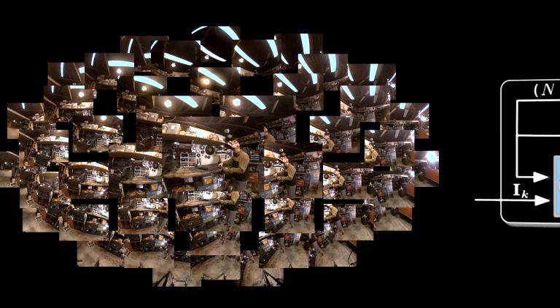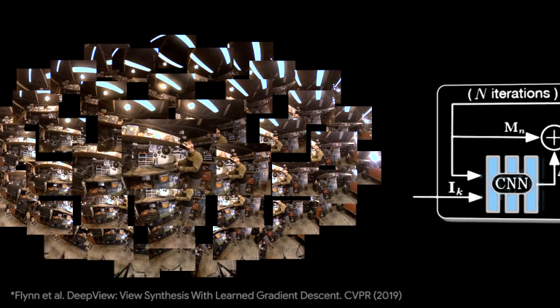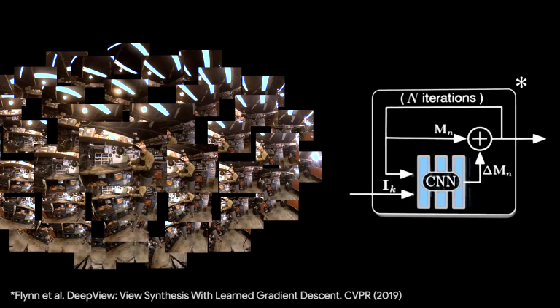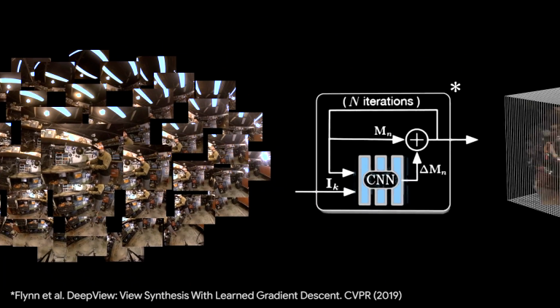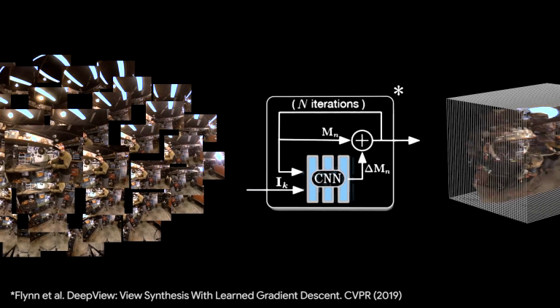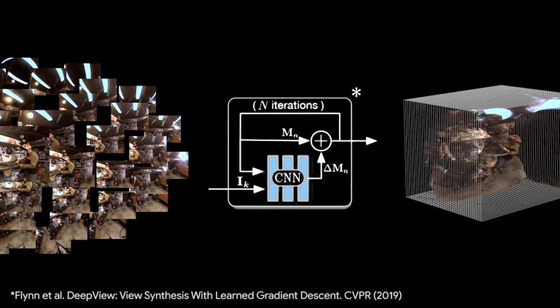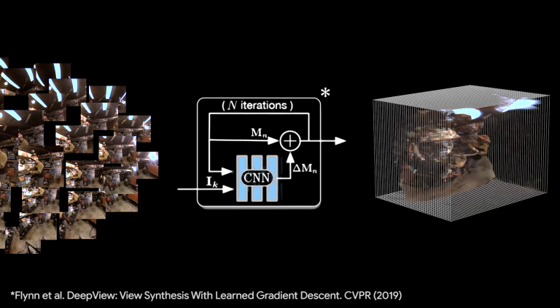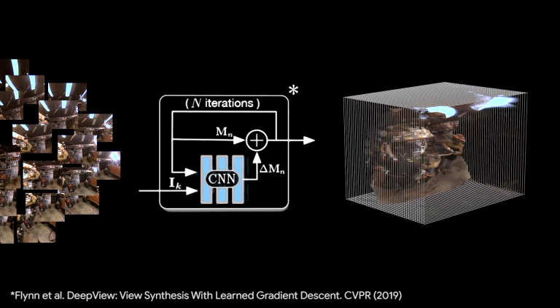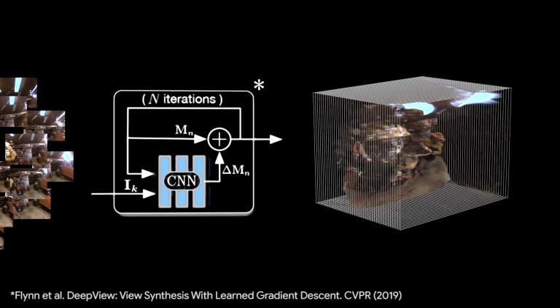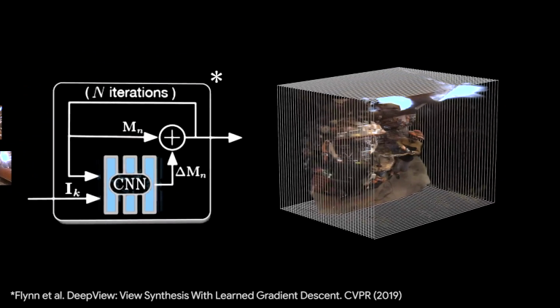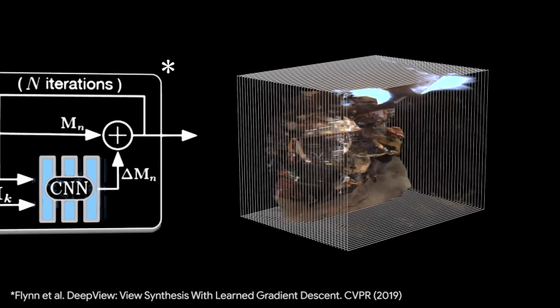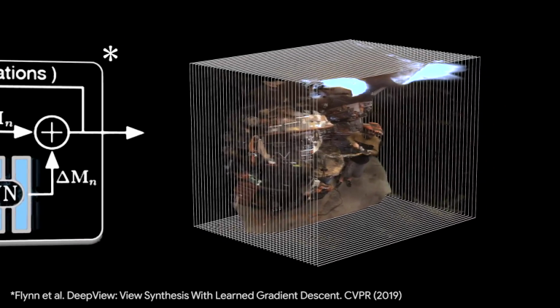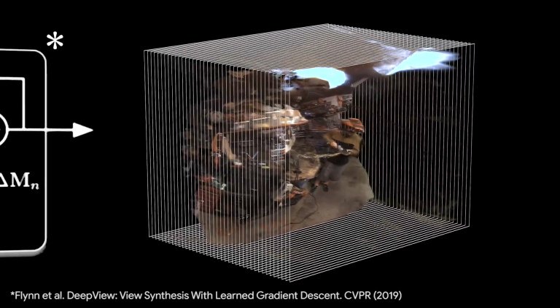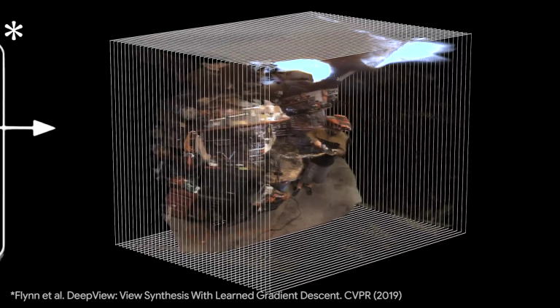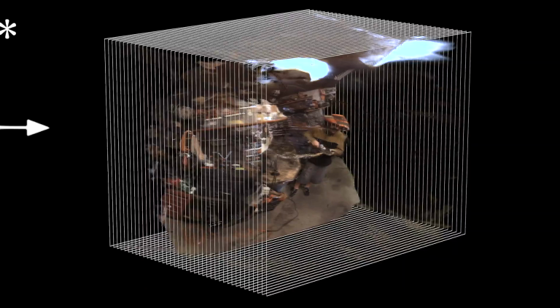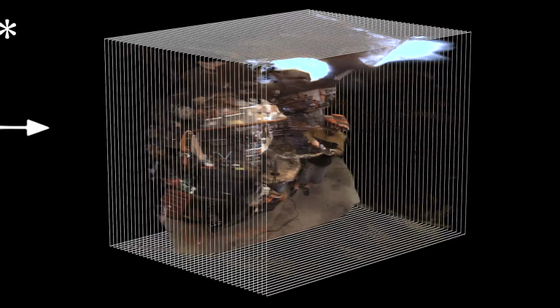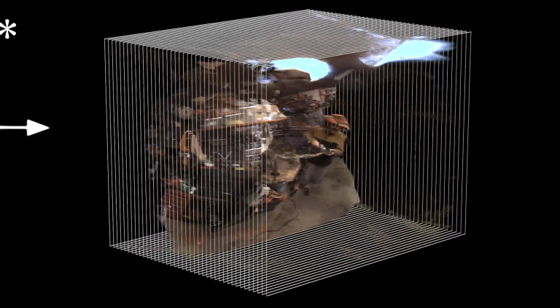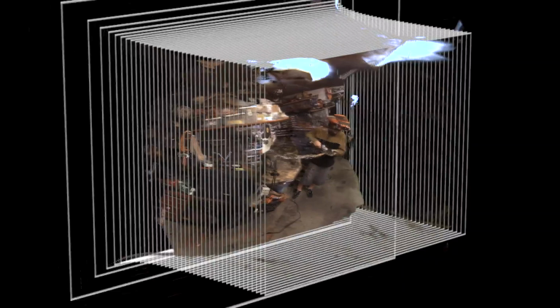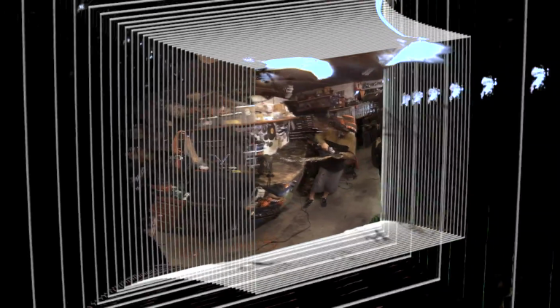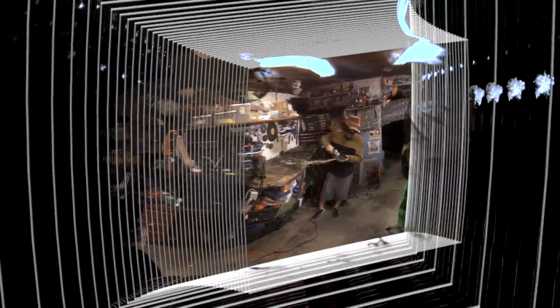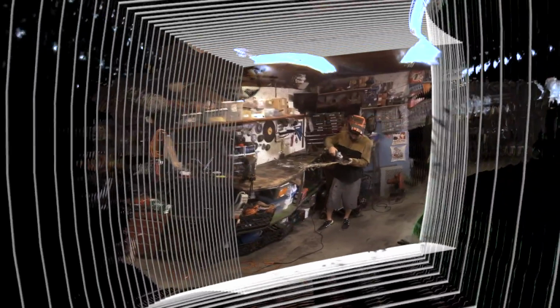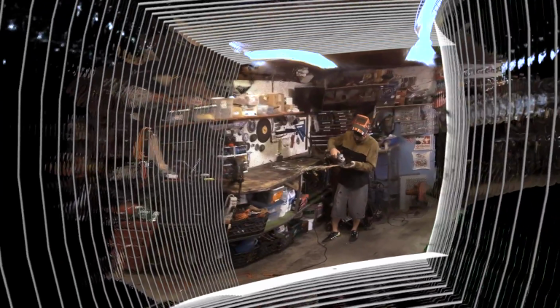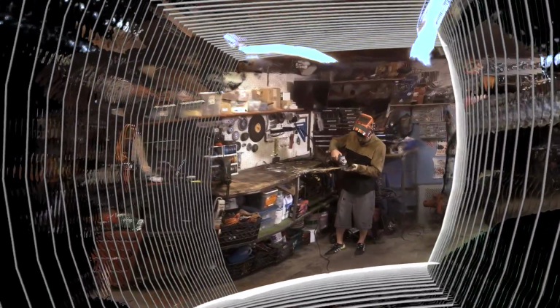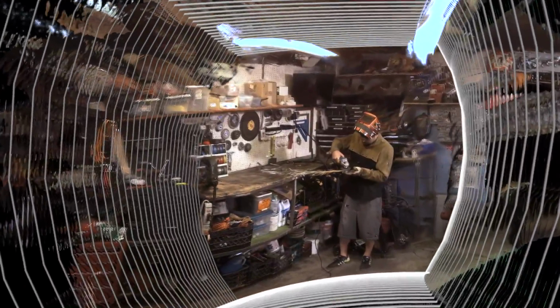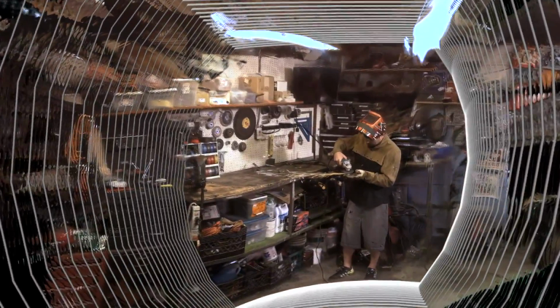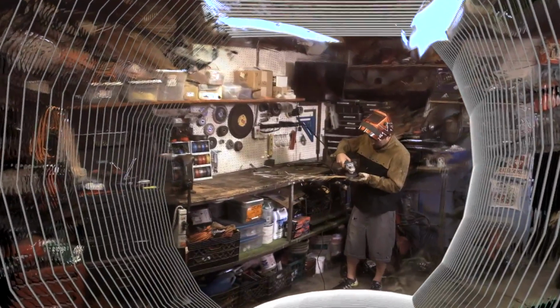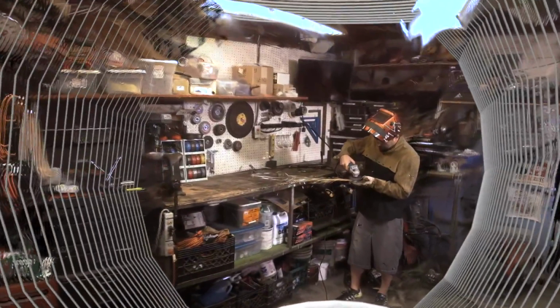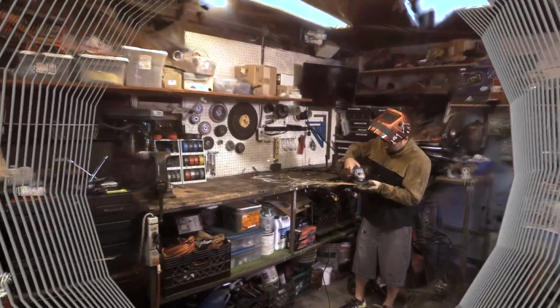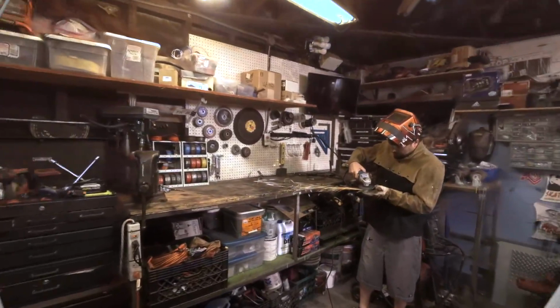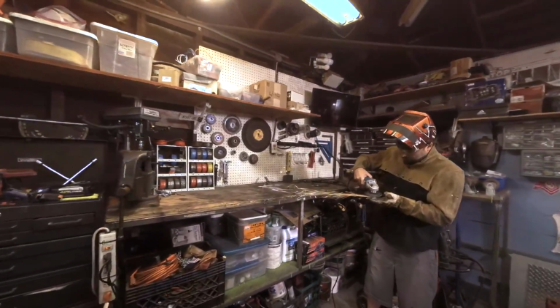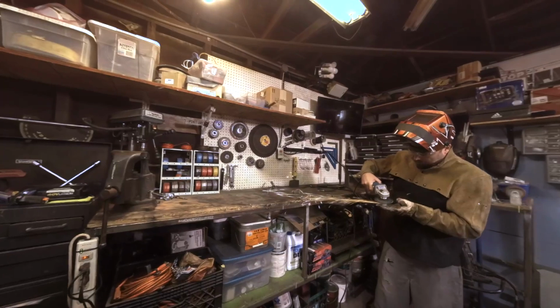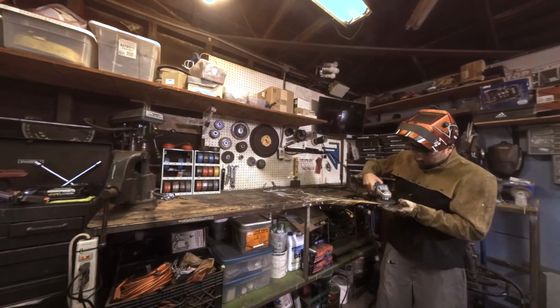For view synthesis, we build on the deep view method, replacing its multi-plane image representation with a multi-sphere image, or MSI, that encodes the scene around the viewer as a set of concentric spheres with RGBA textures.